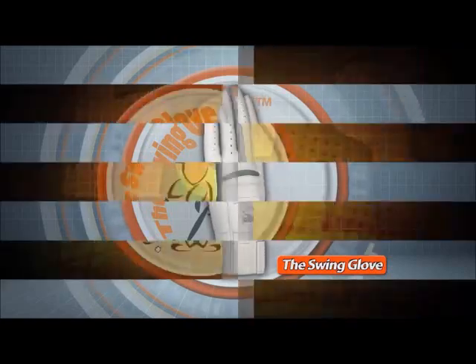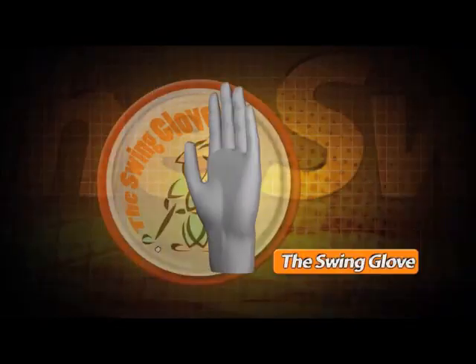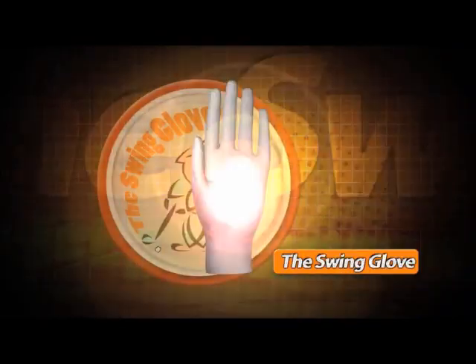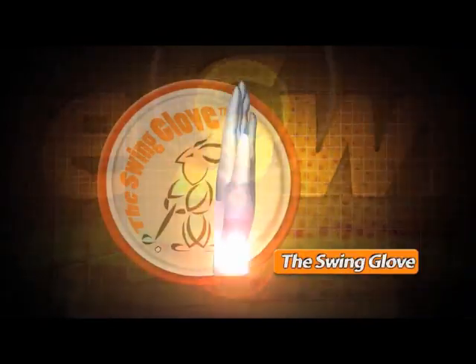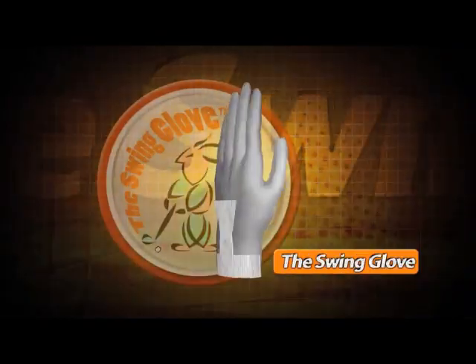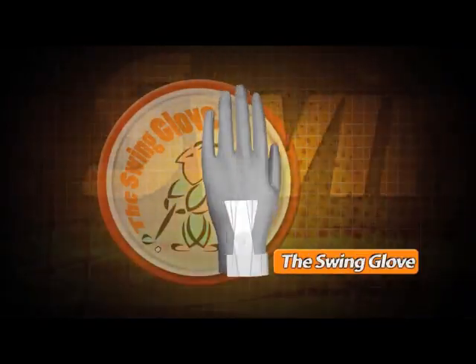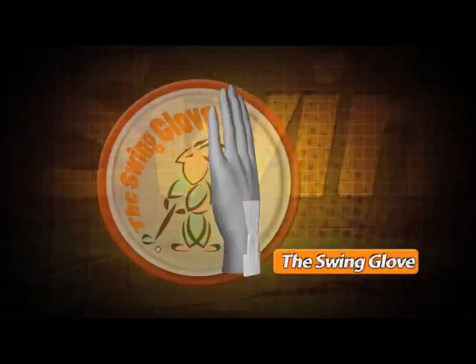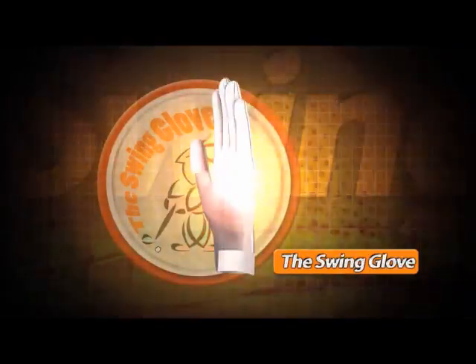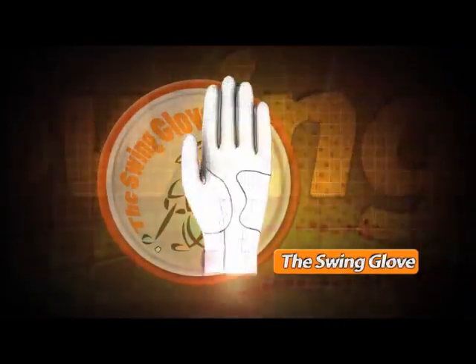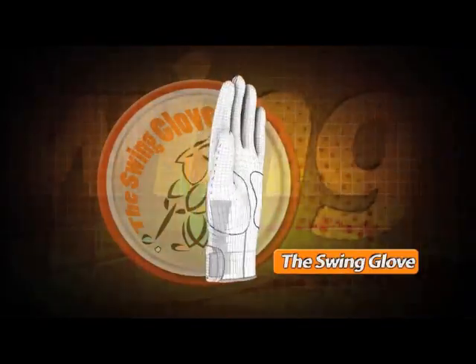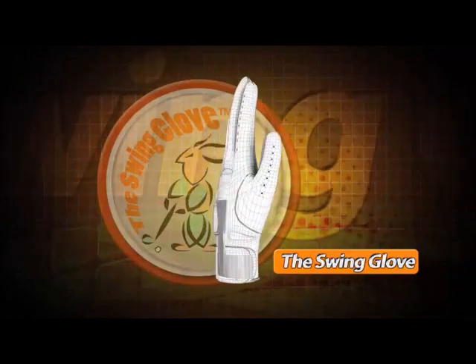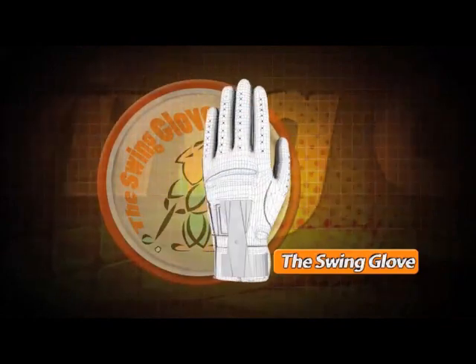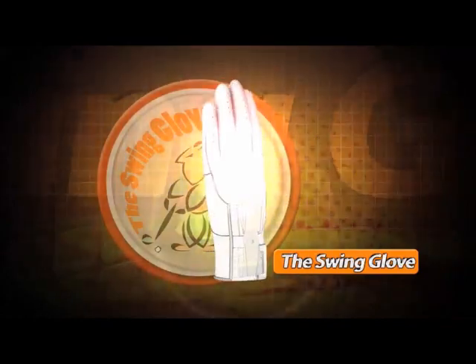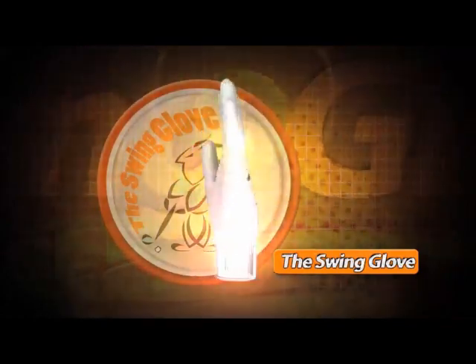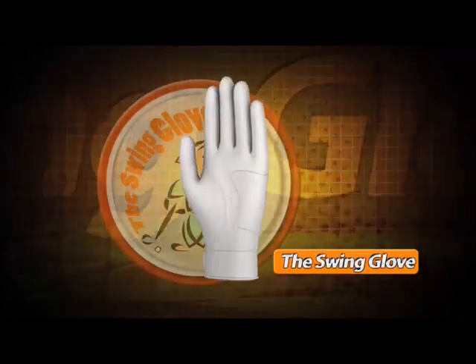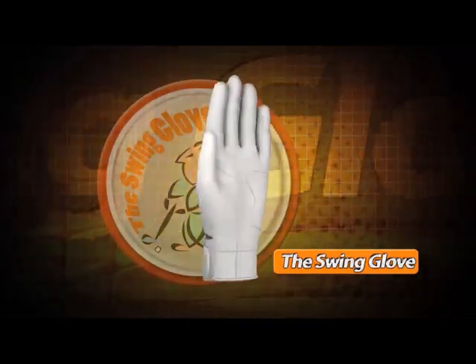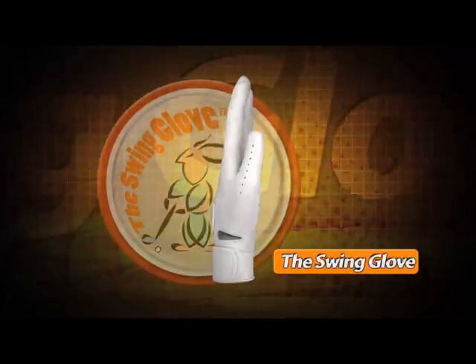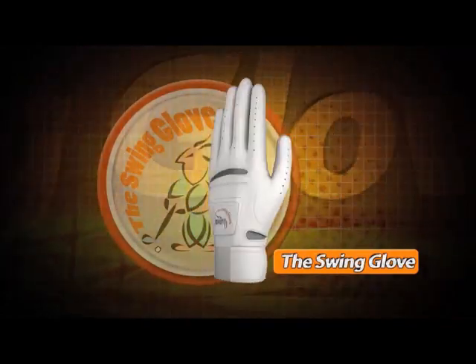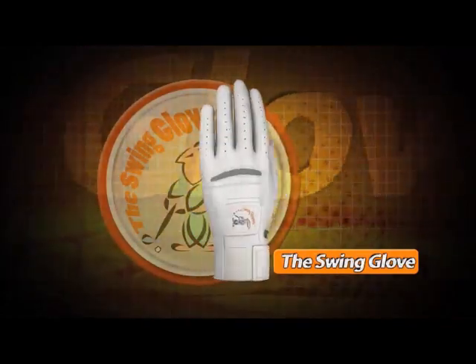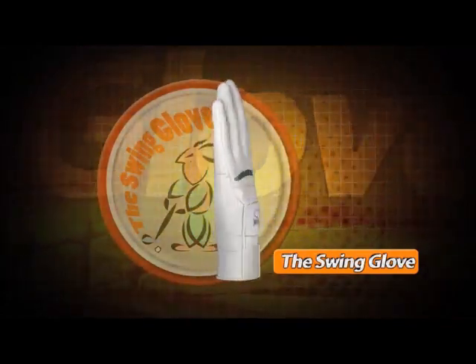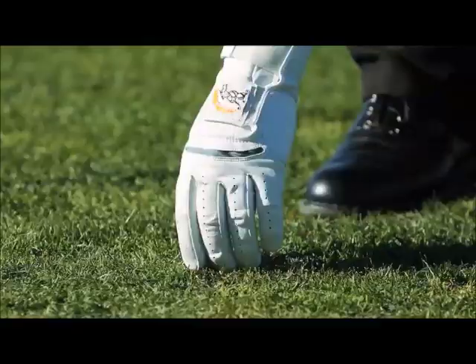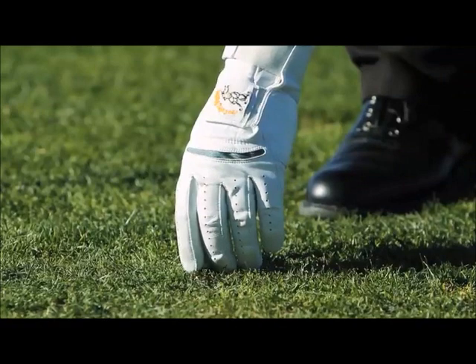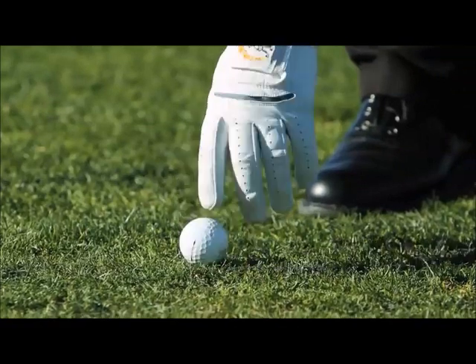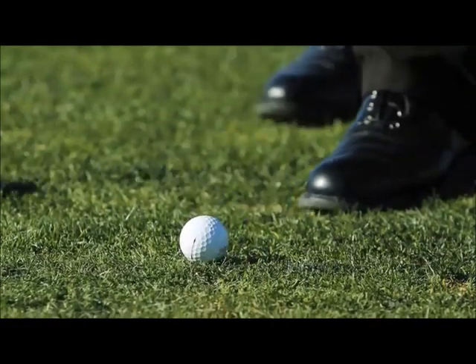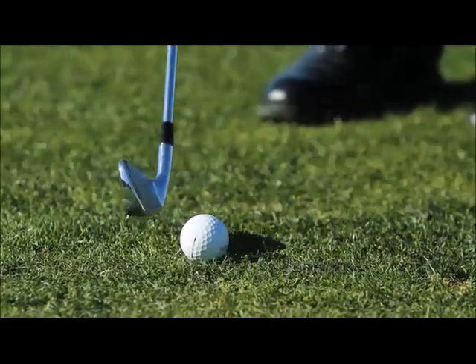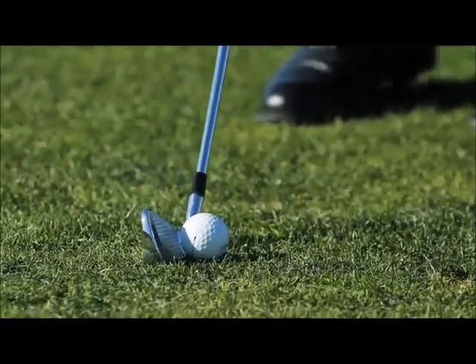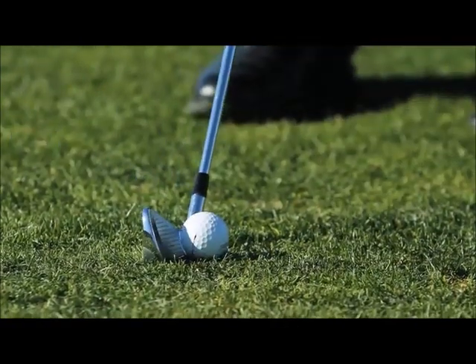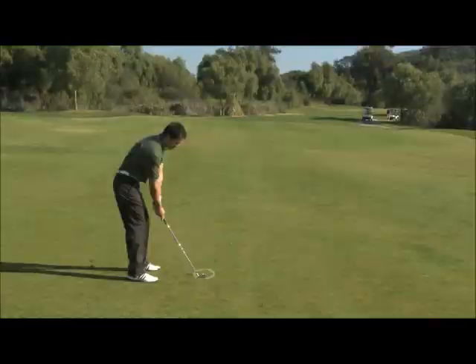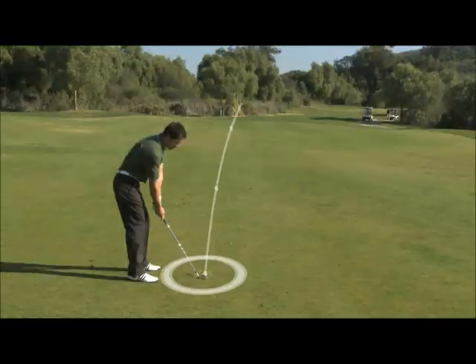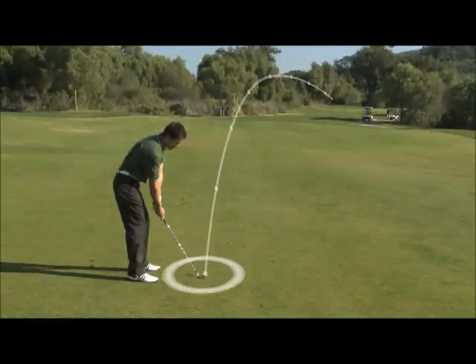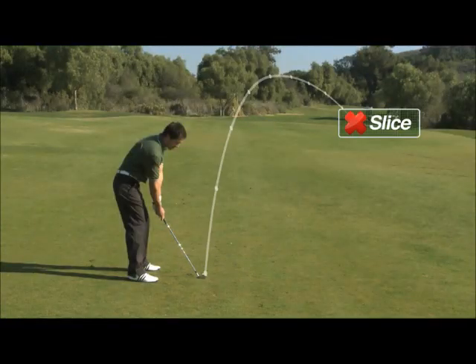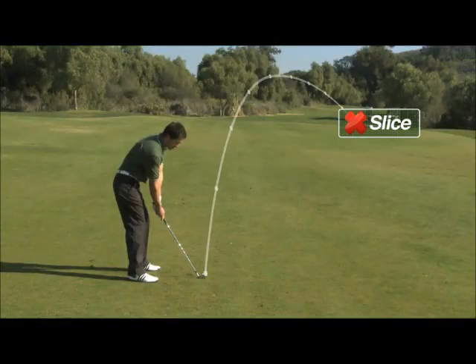The patented swing glove combines a high-quality leather glove with a swing gear brace to guide your hands and wrist into the proper position throughout the entire swing. You can use the swing glove immediately to lower your strokes and gain improved accuracy and distance.